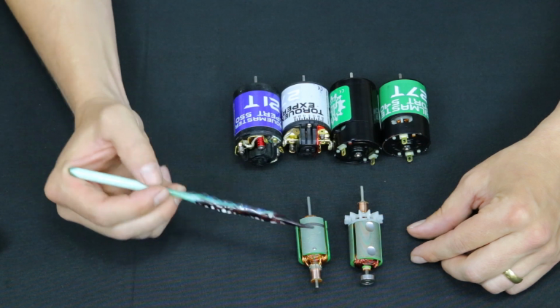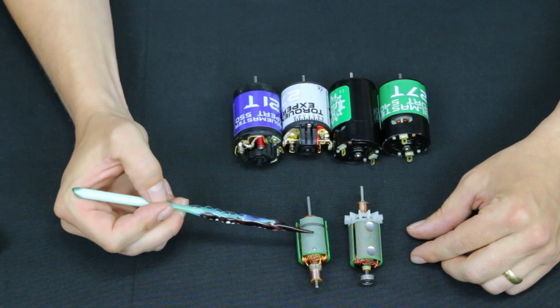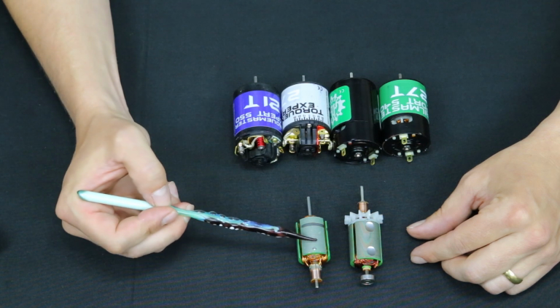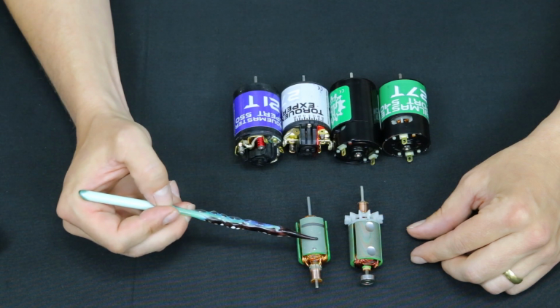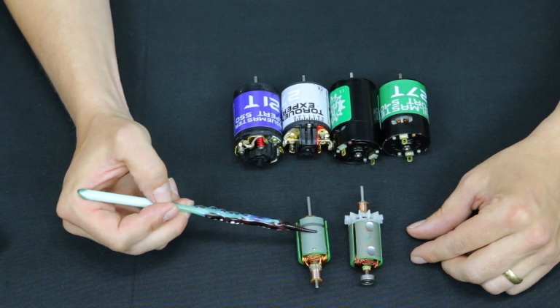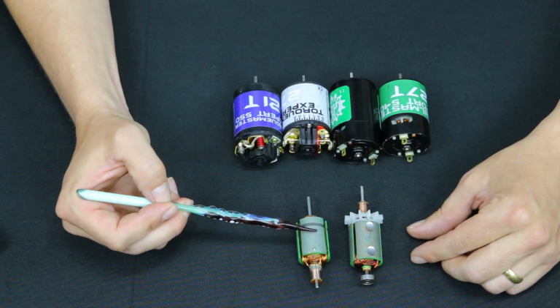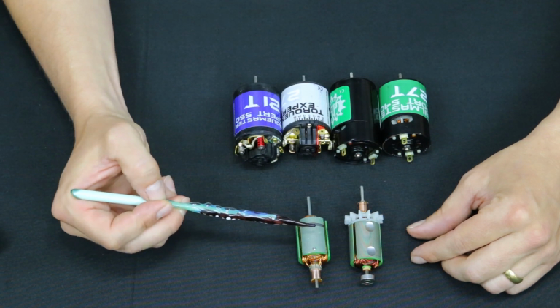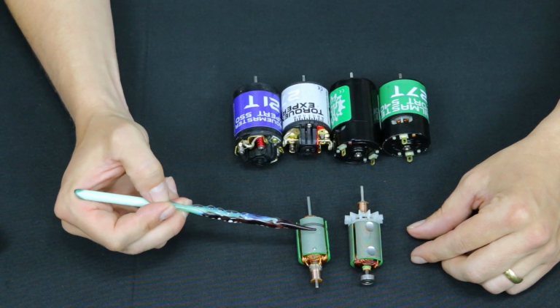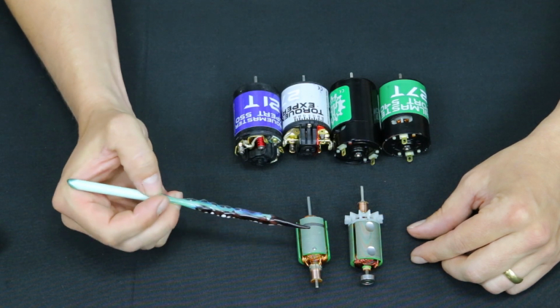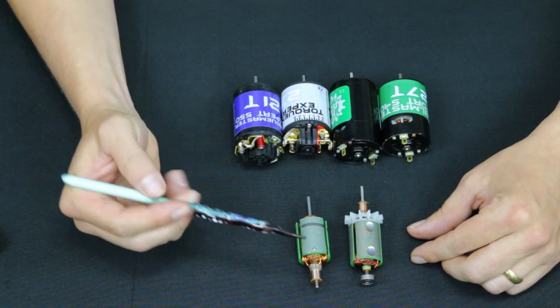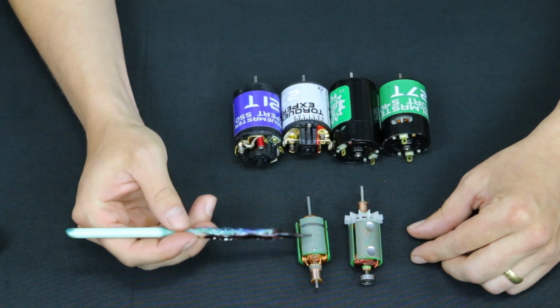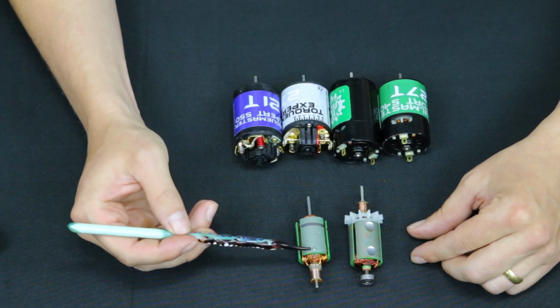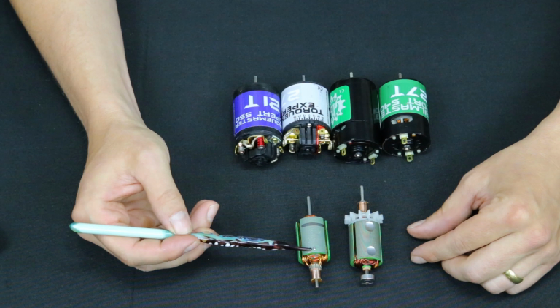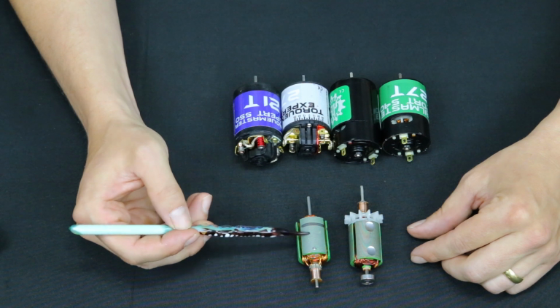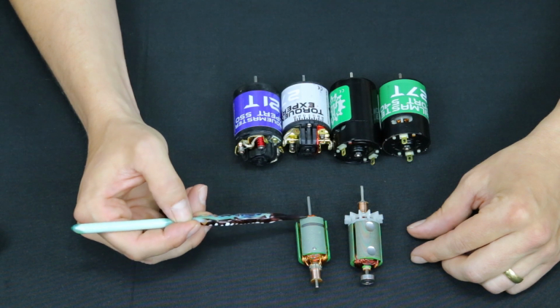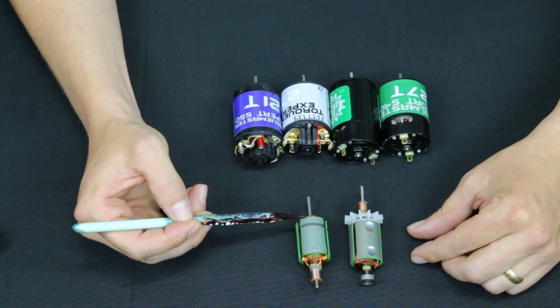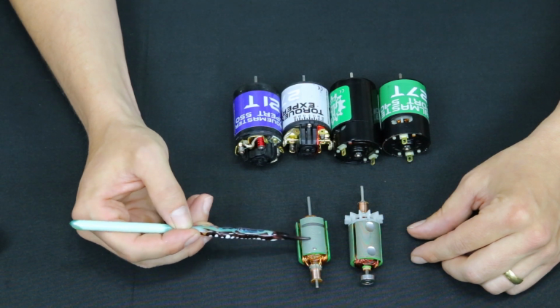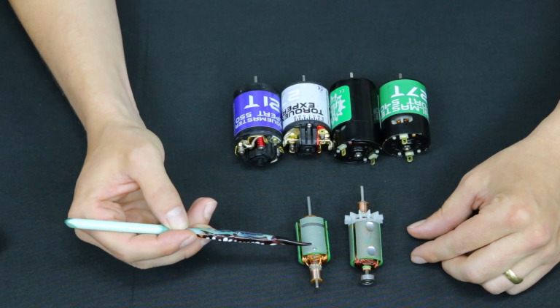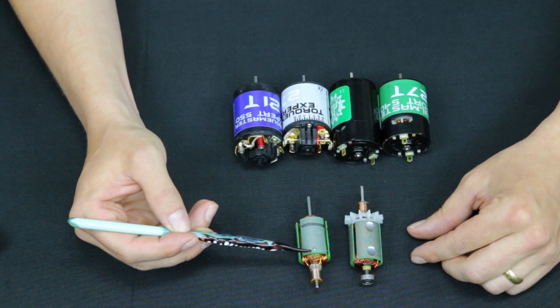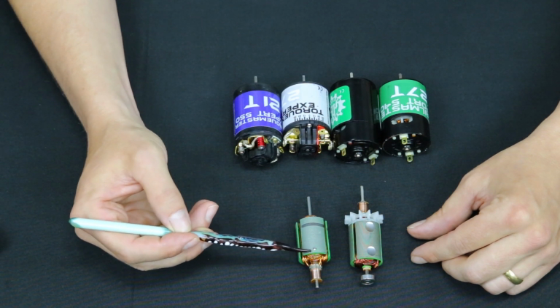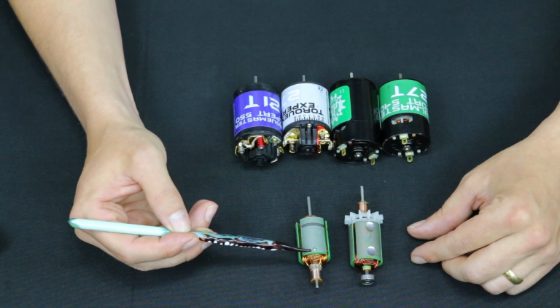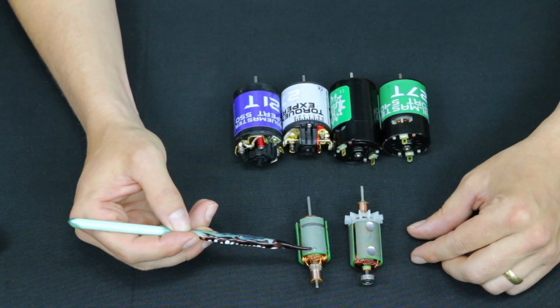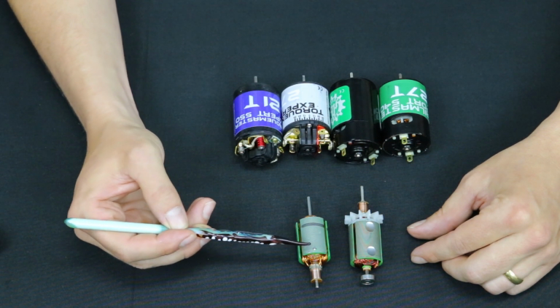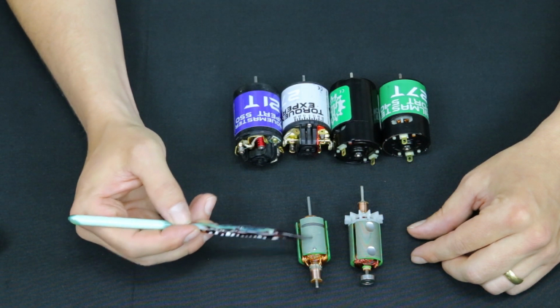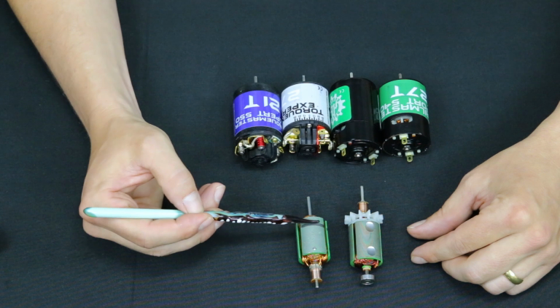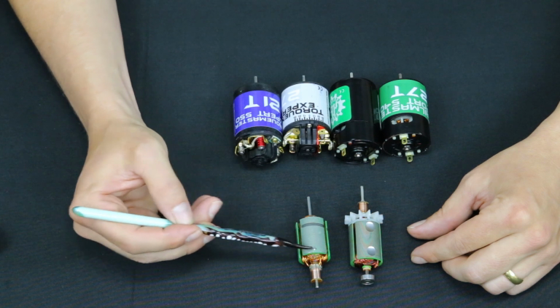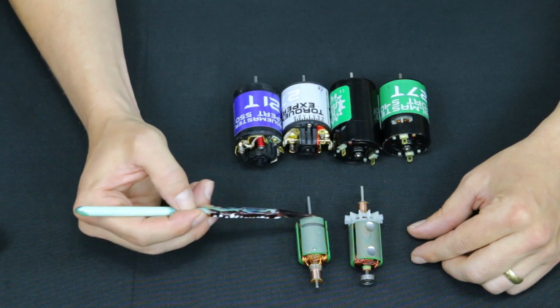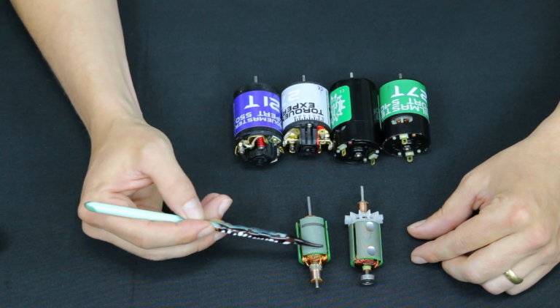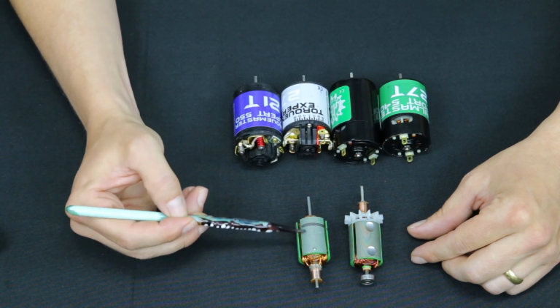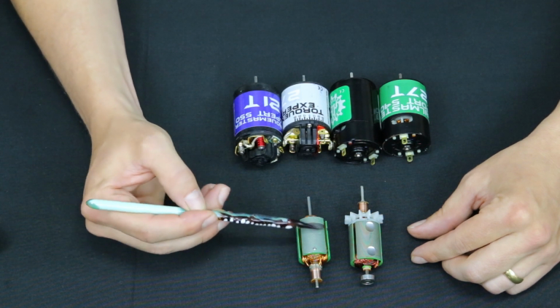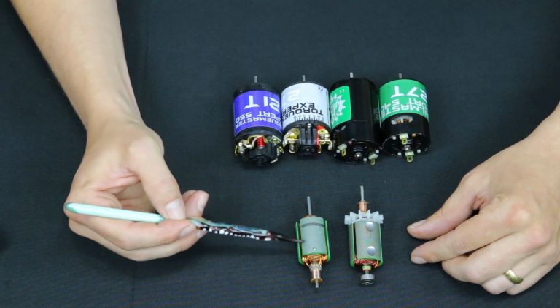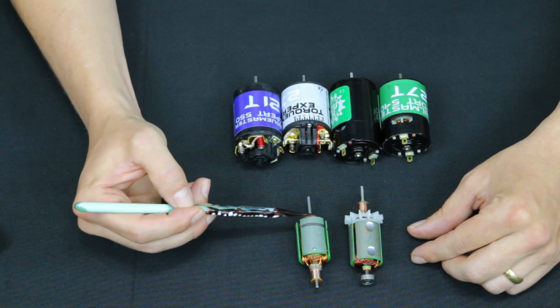The thinner laminations are a much higher quality material, but they're also higher quality as far as construction of the armature. Now what do thinner laminations do? The laminations — the actual rotor part of the armature —